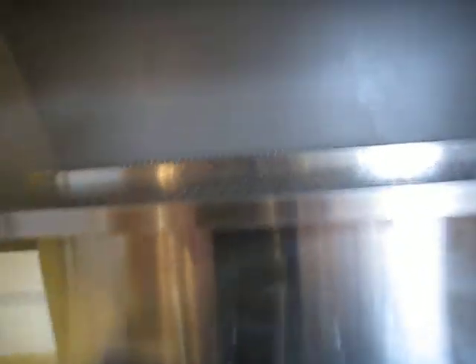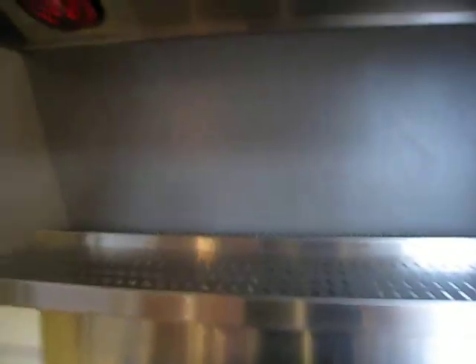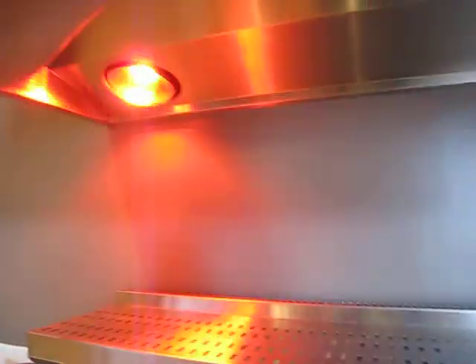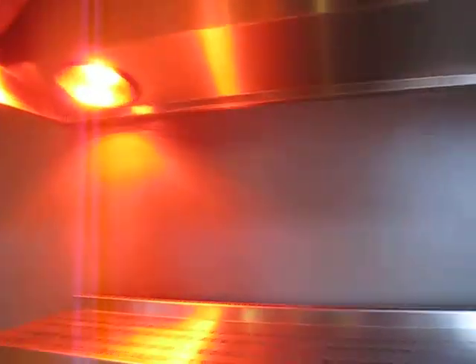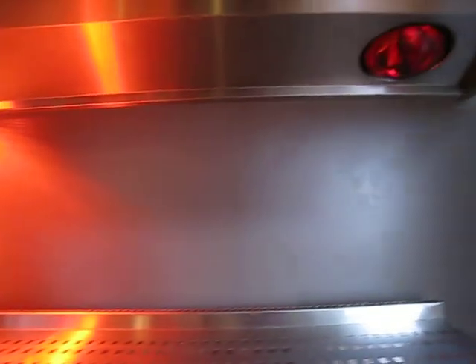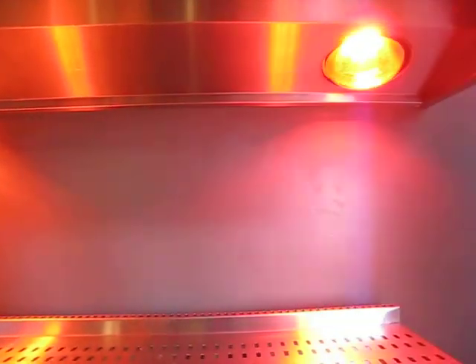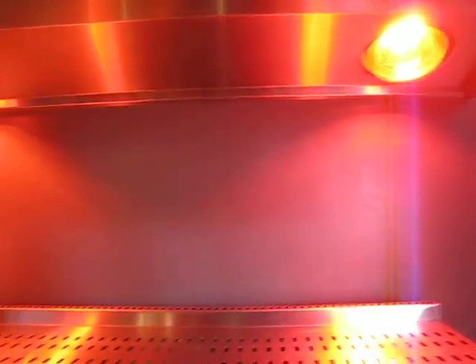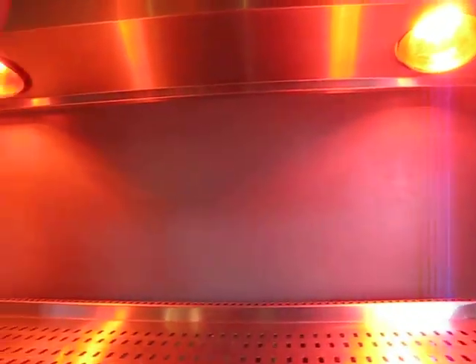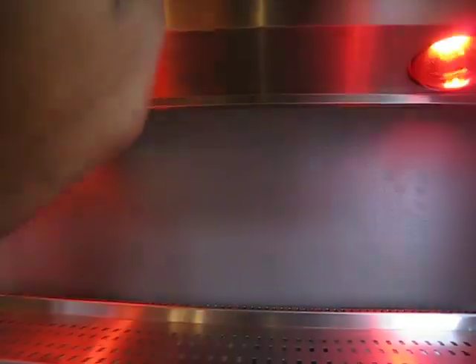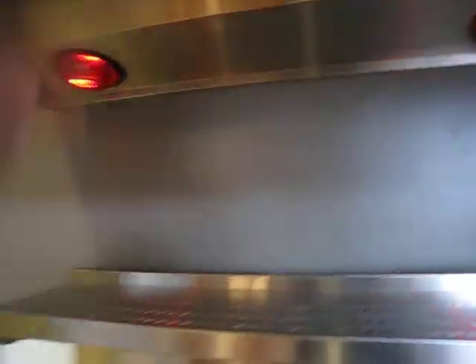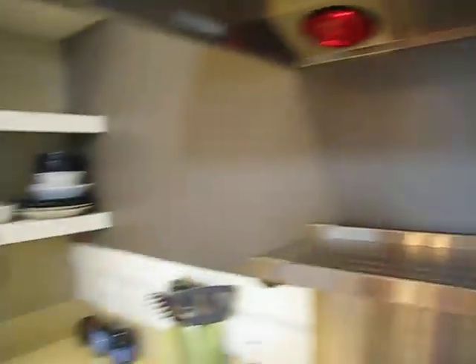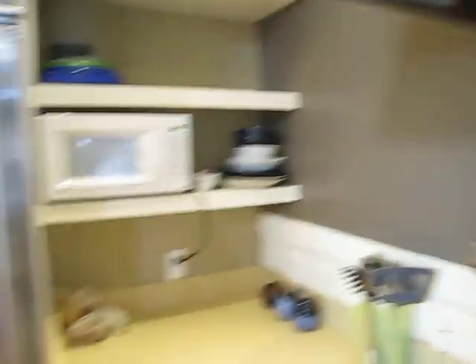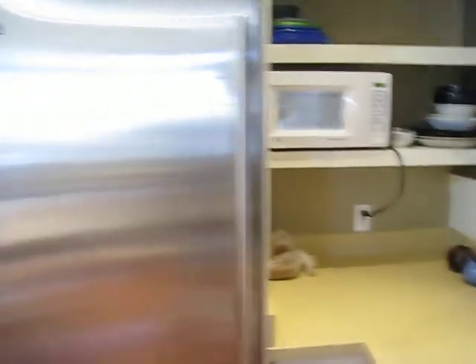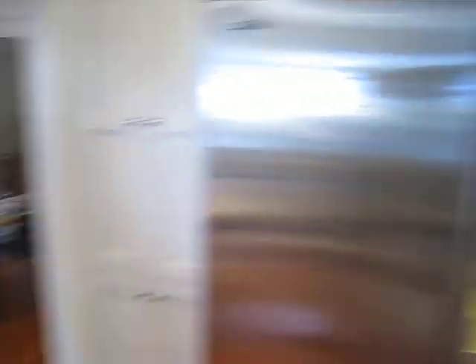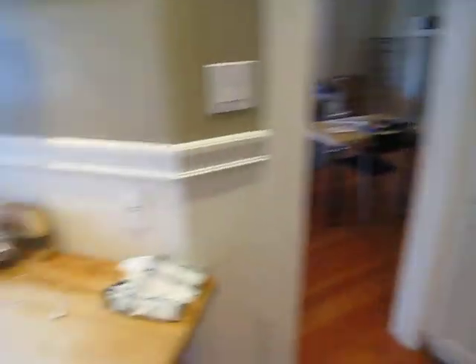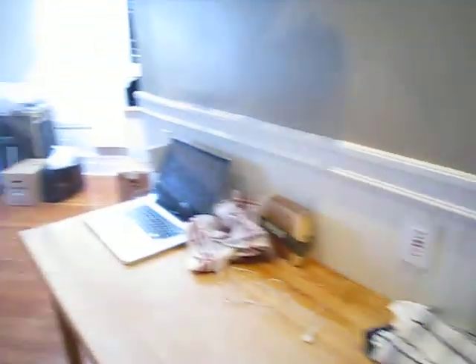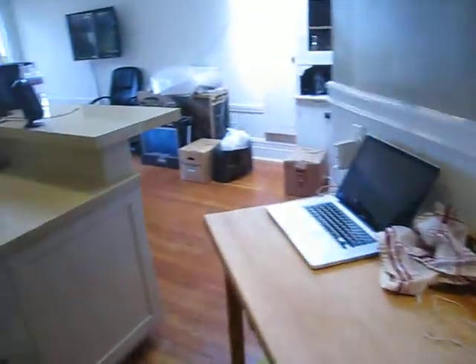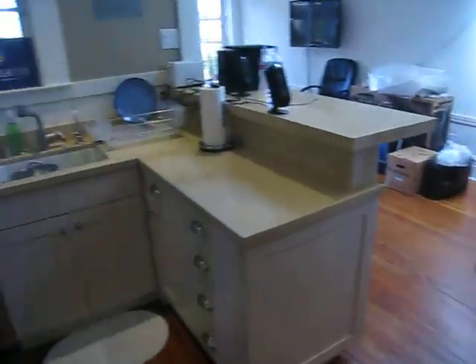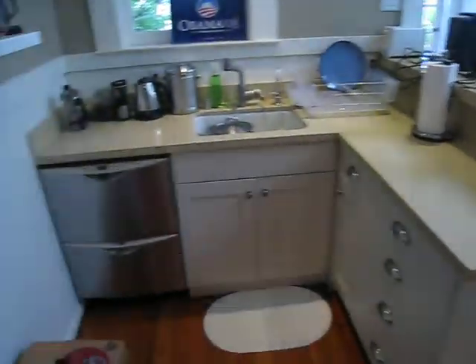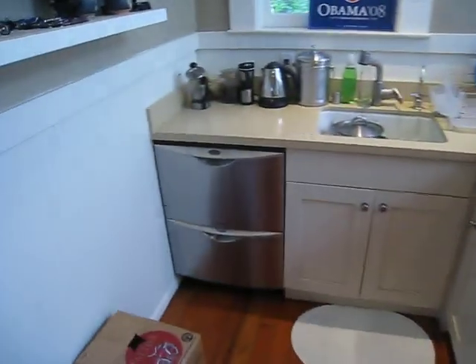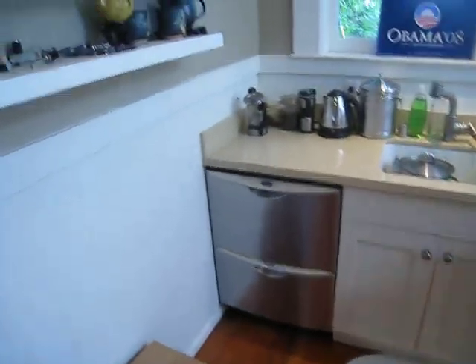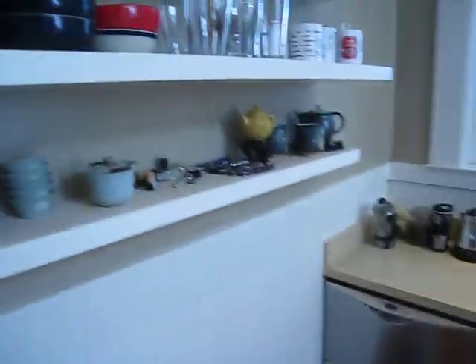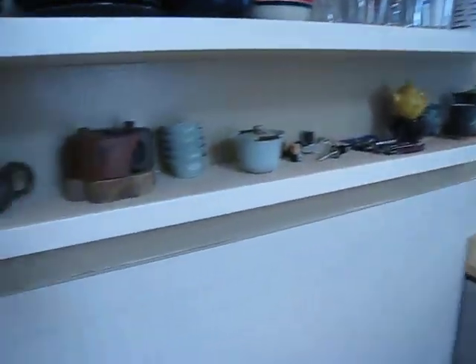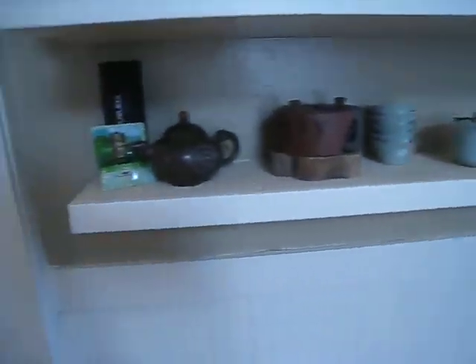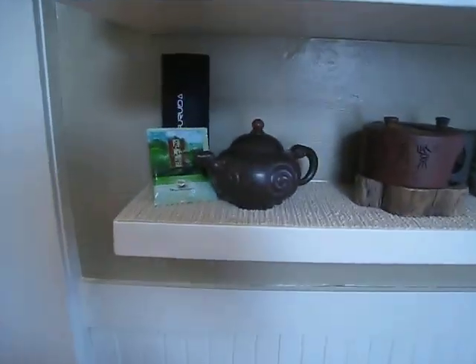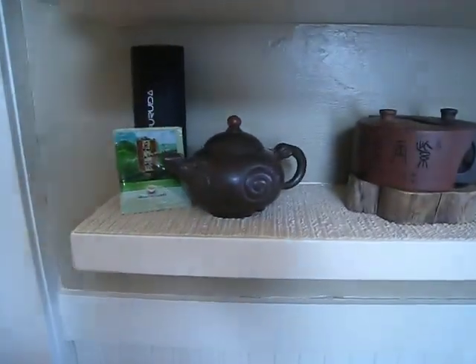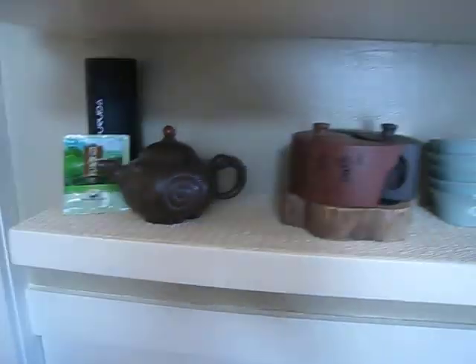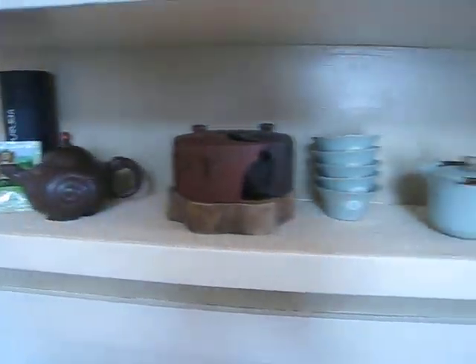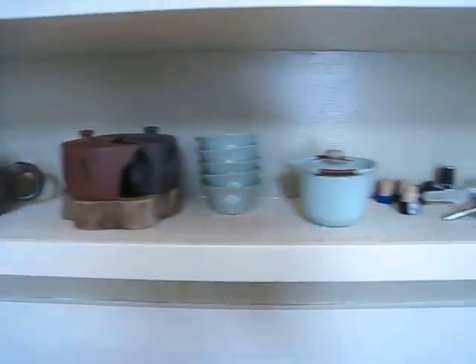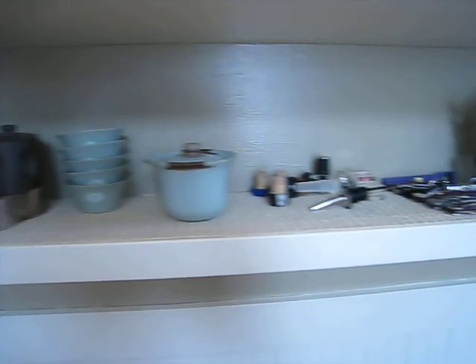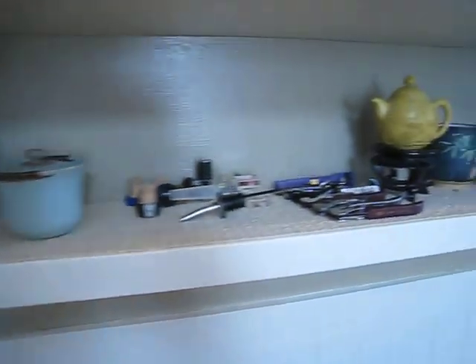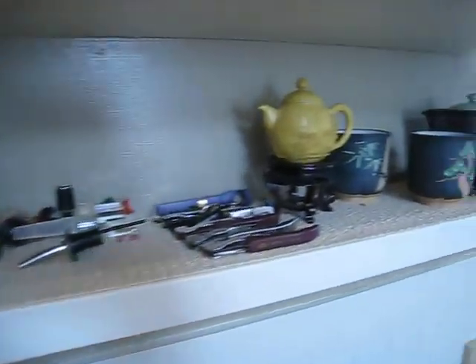And this is going to need heat lamps. This is Dan's tea collection — he likes tea a lot.